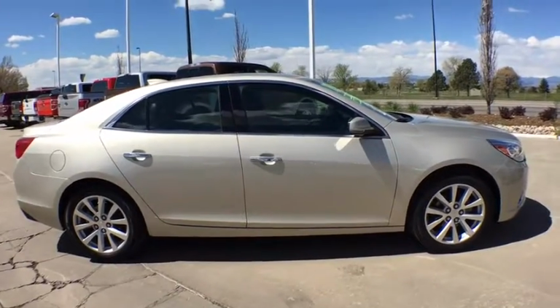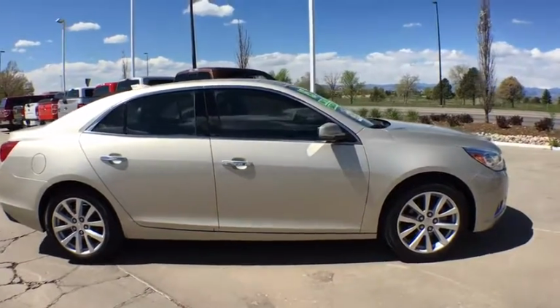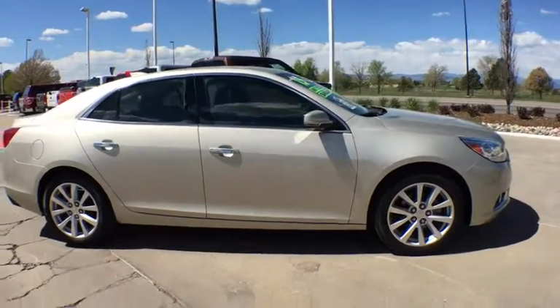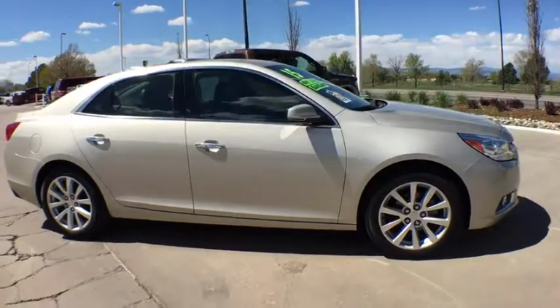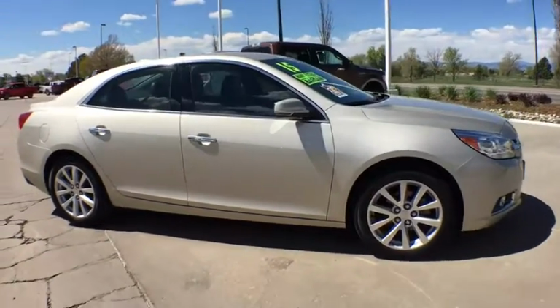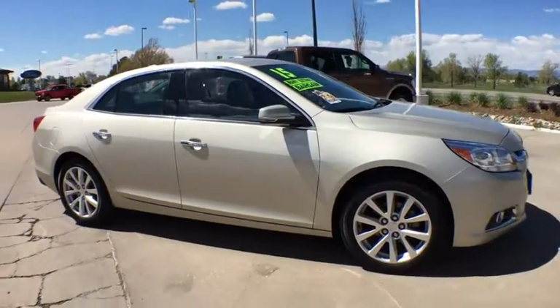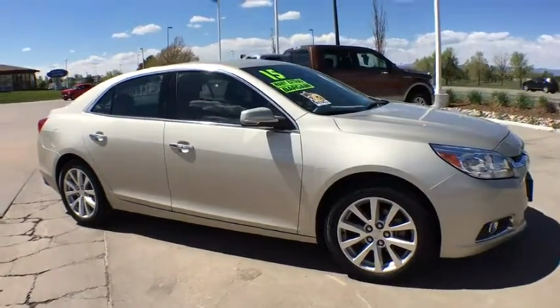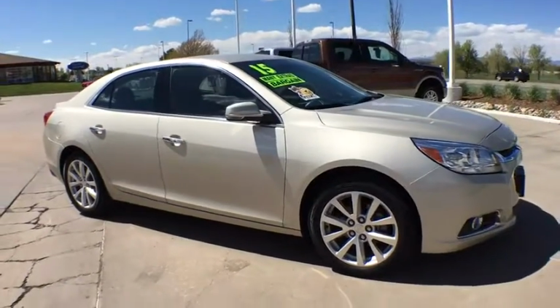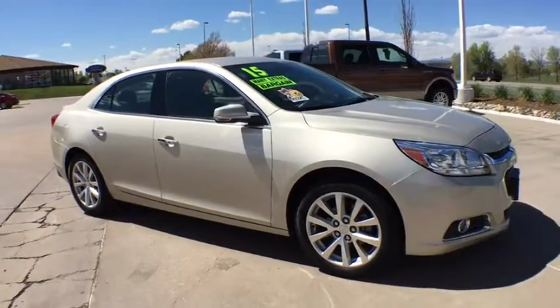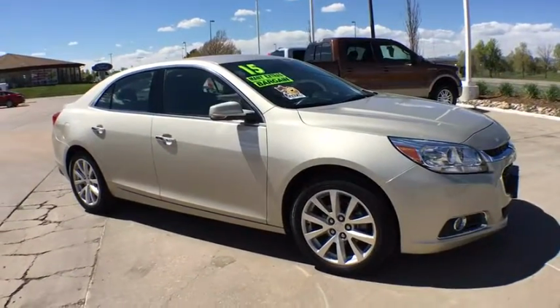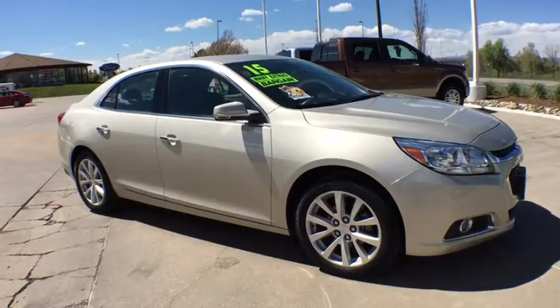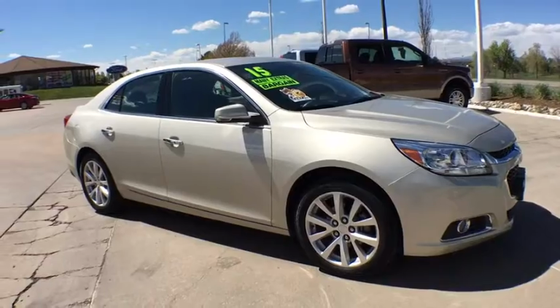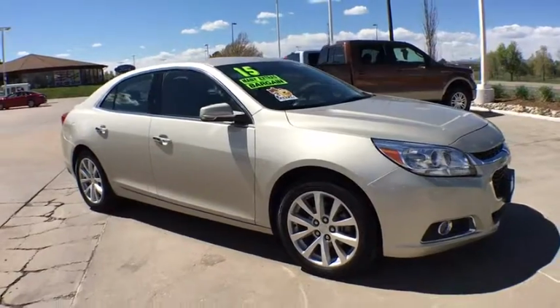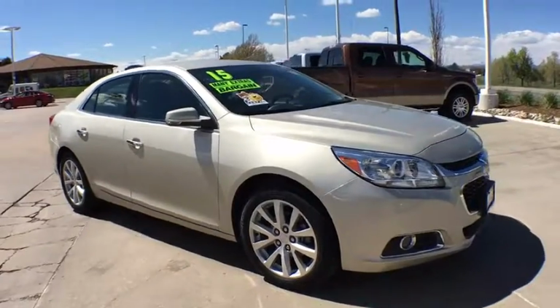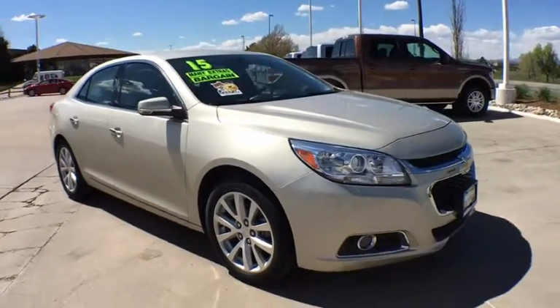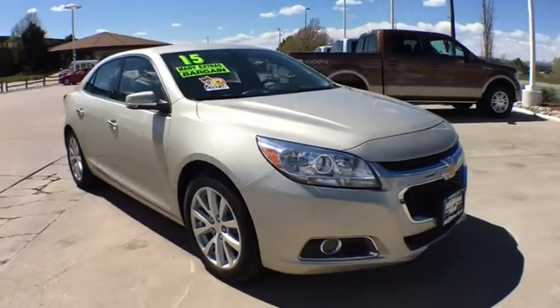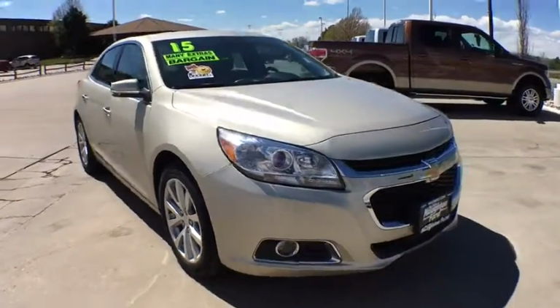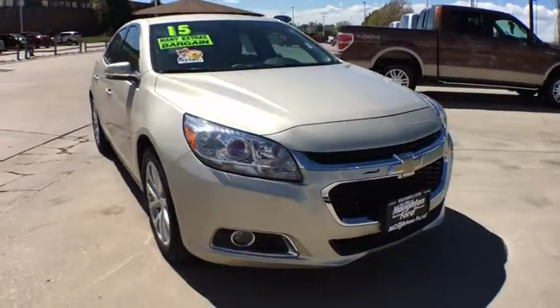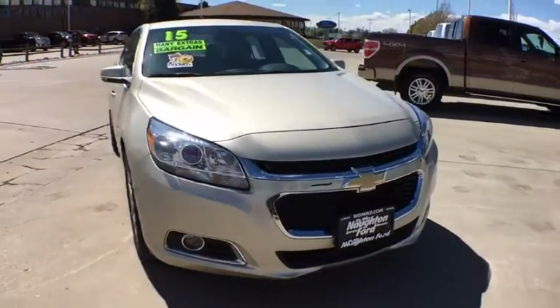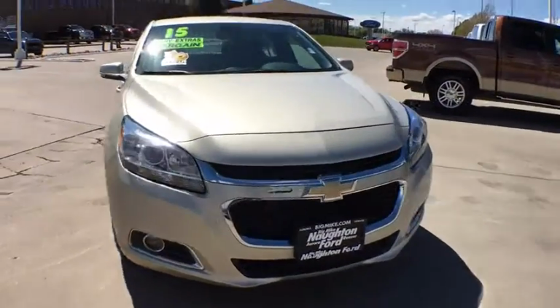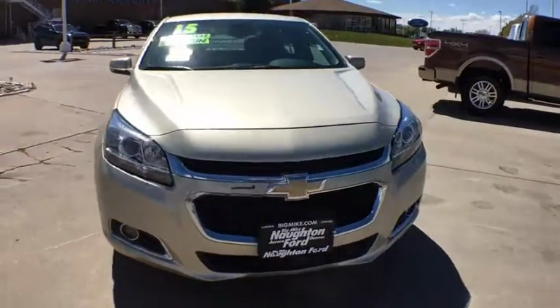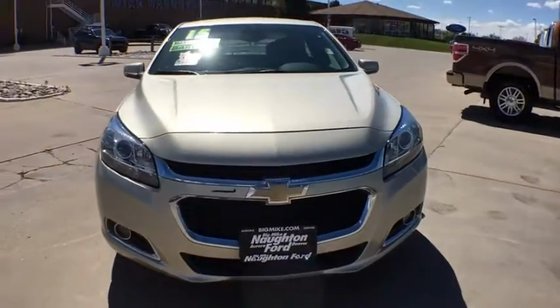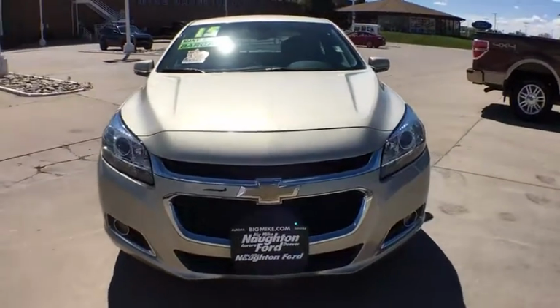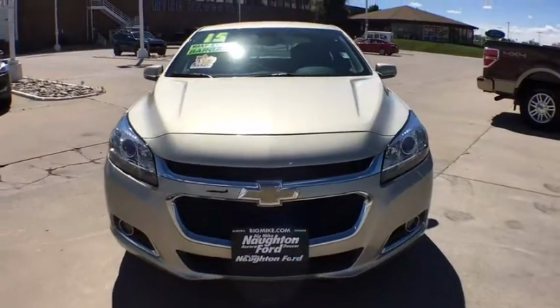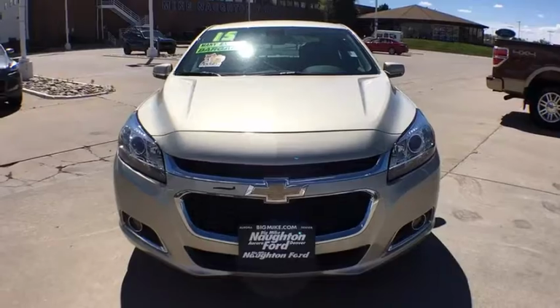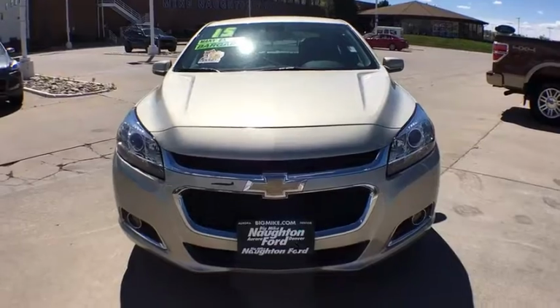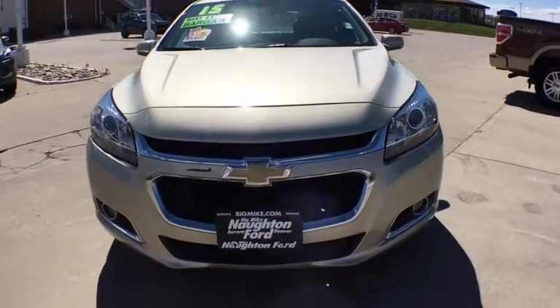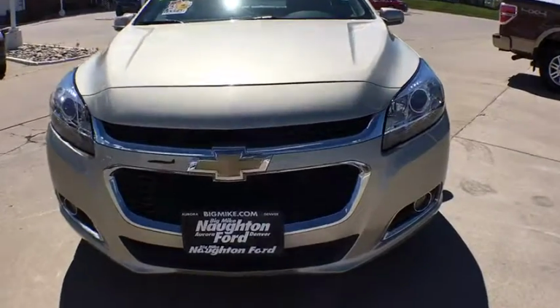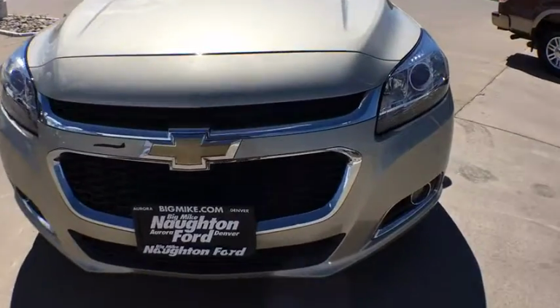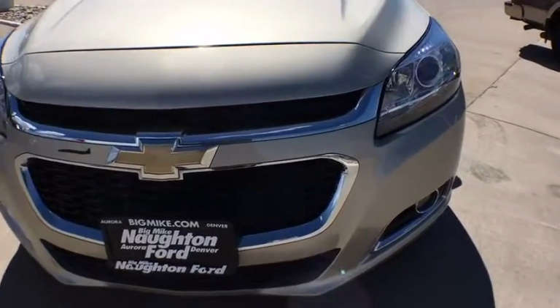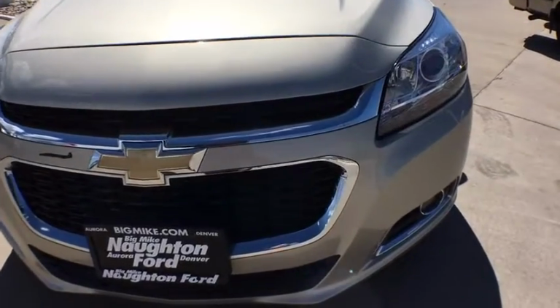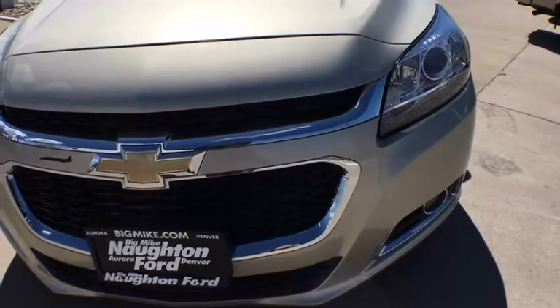Four-wheel disc brakes, auto-off headlights, AM-FM stereo radio, front-wheel drive, rear defrost, MP3 player, fog lamps, heated driver's seat. Come take a test drive today.